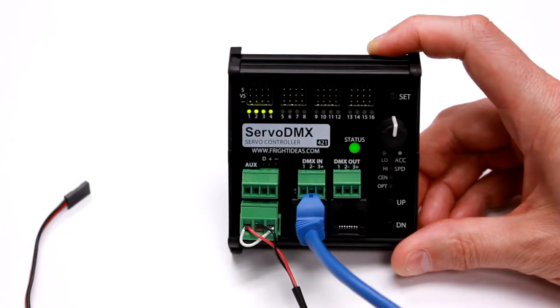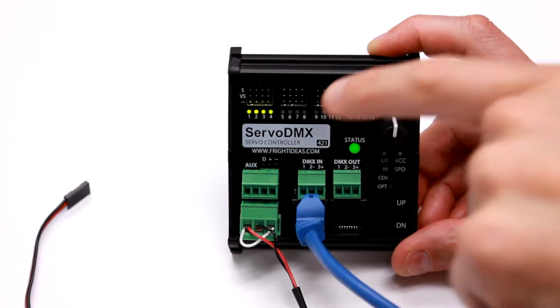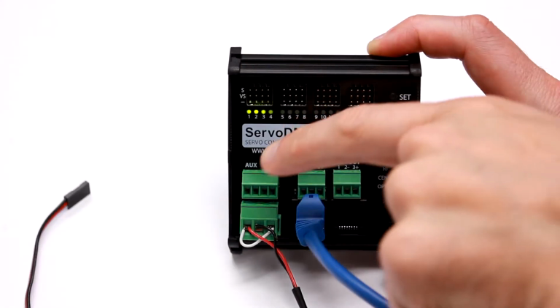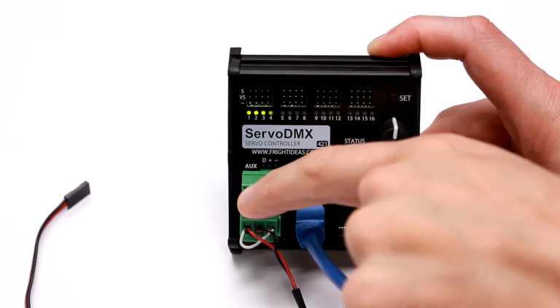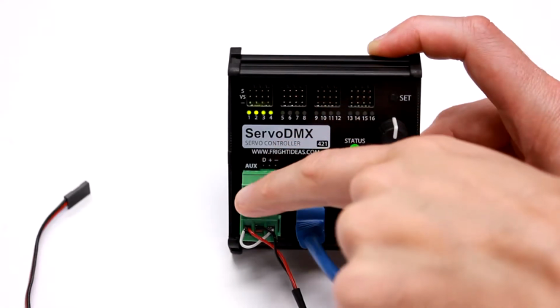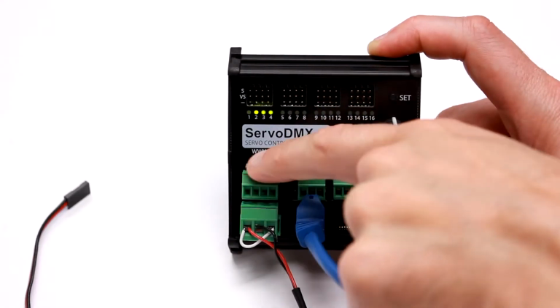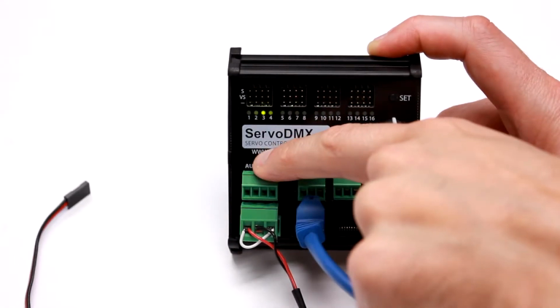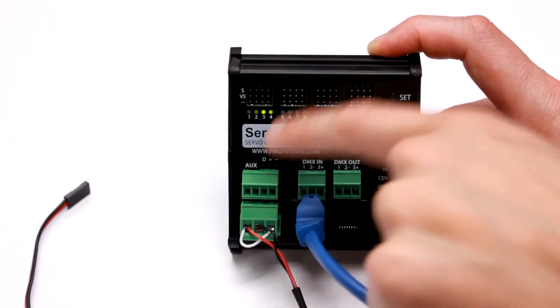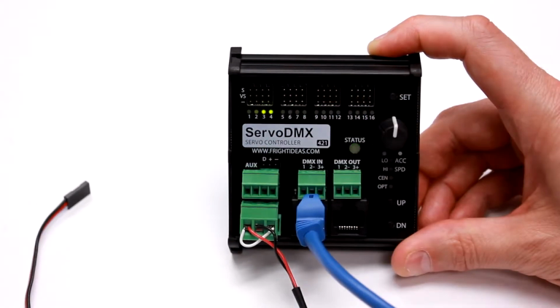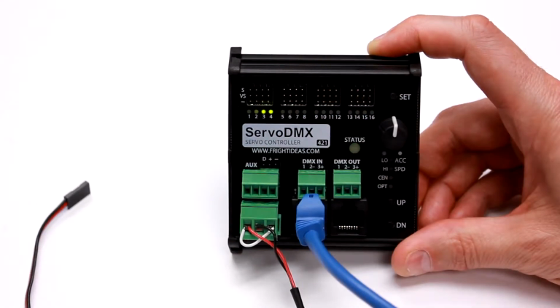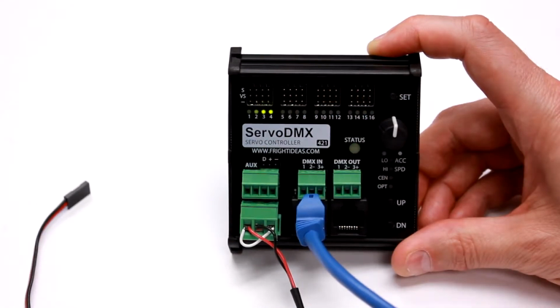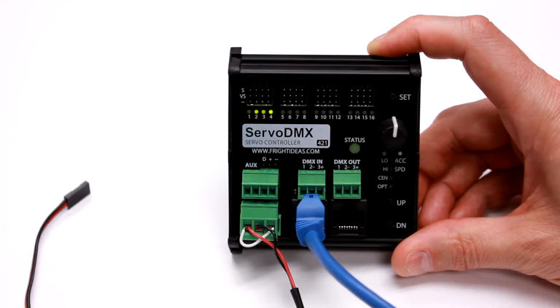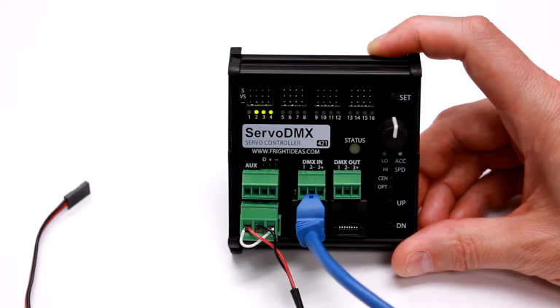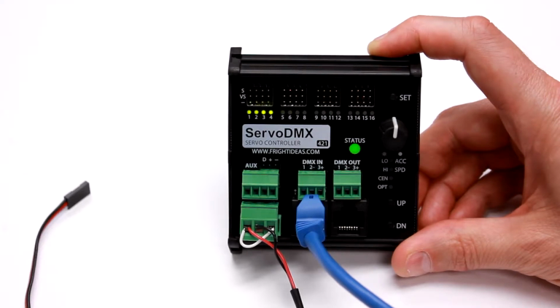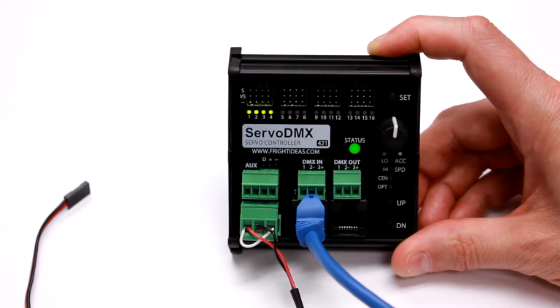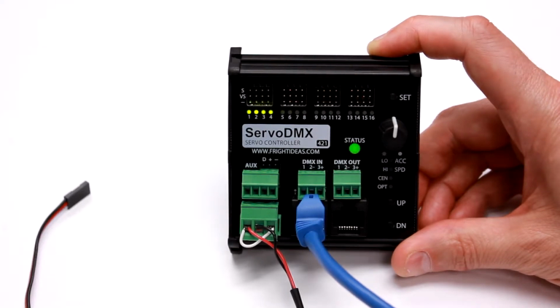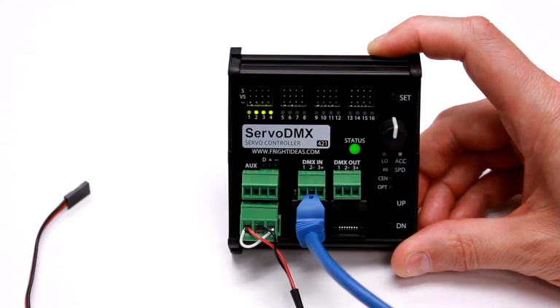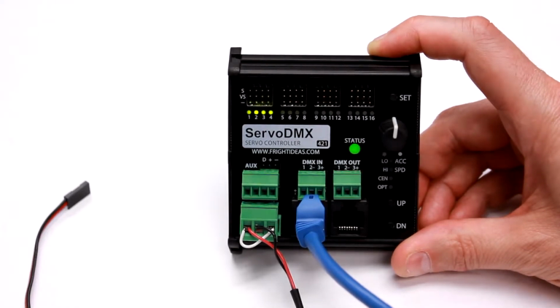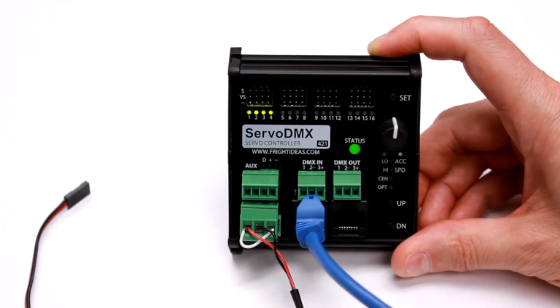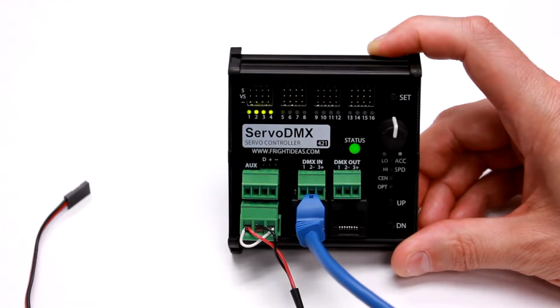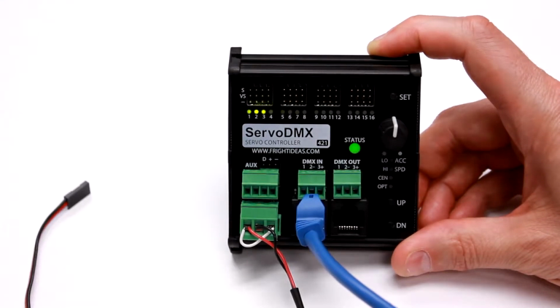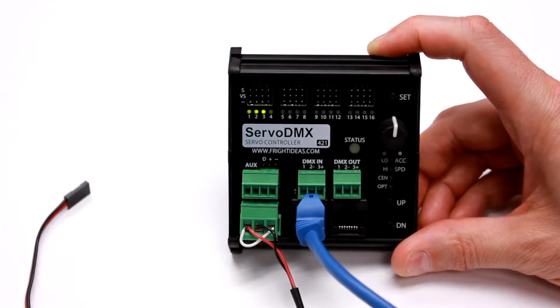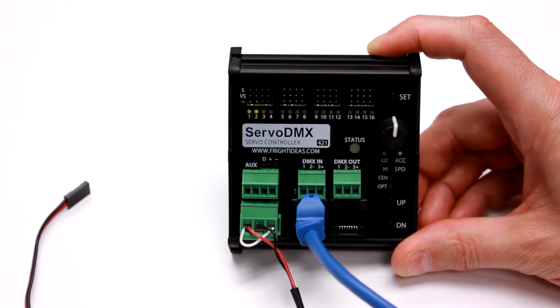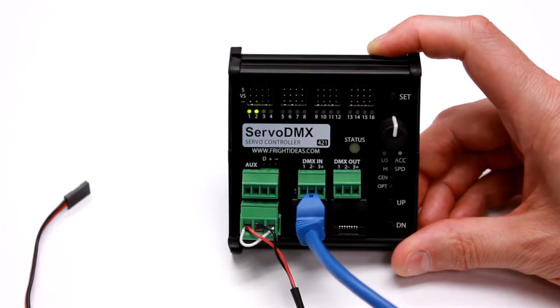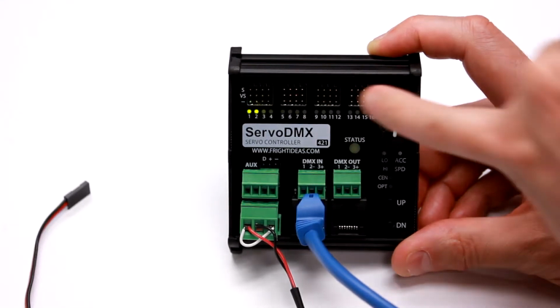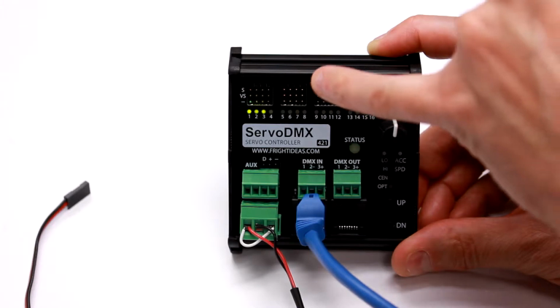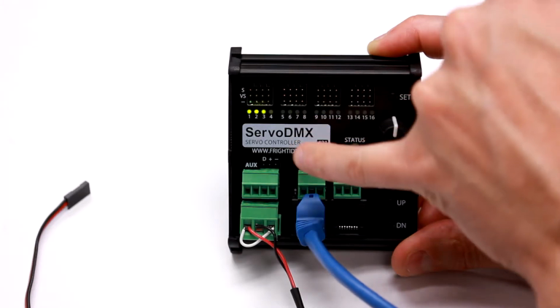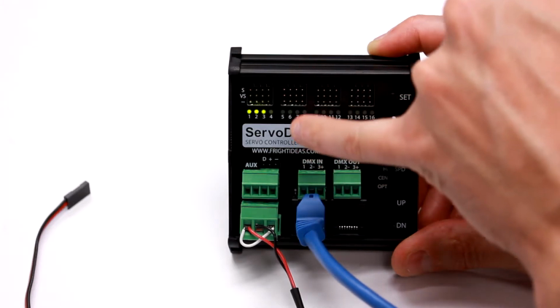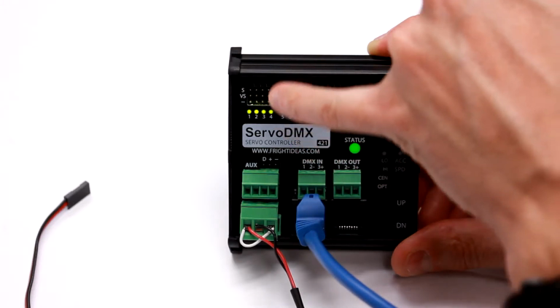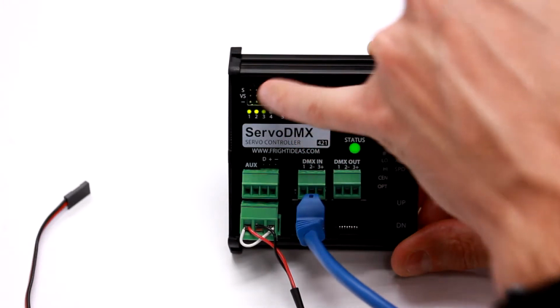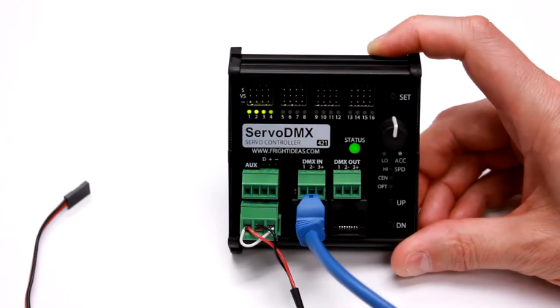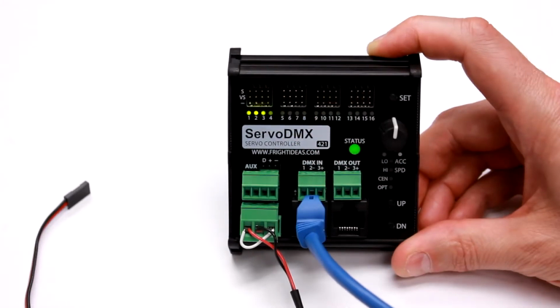The last connector here is an auxiliary connector. It has an audio input which will allow you to connect an audio signal to control servo 1.